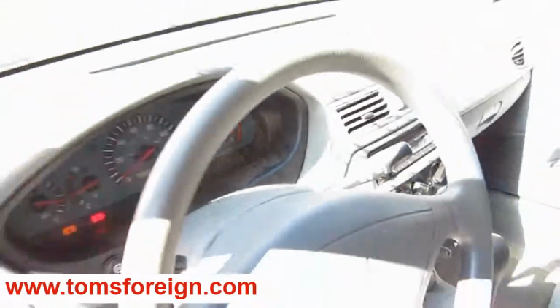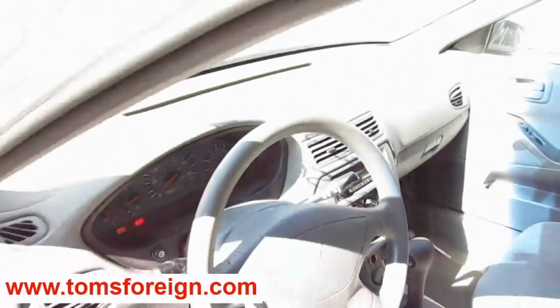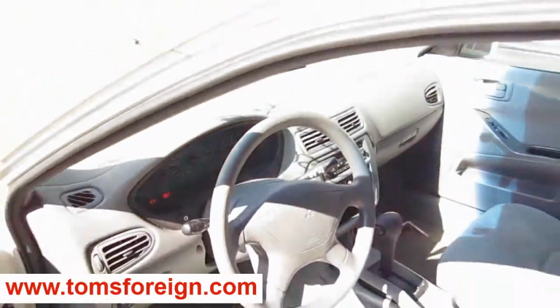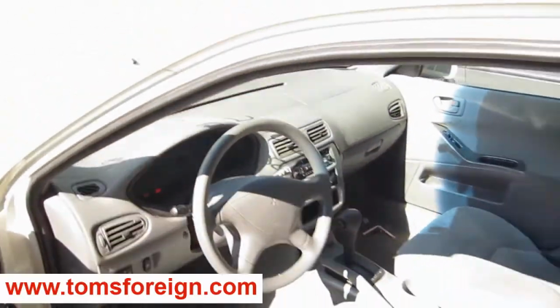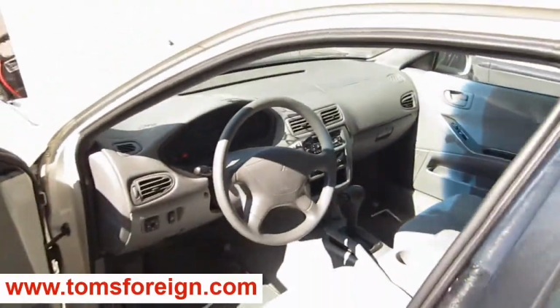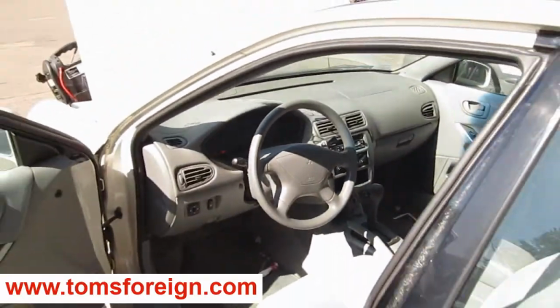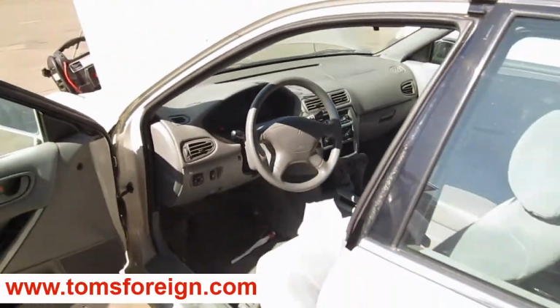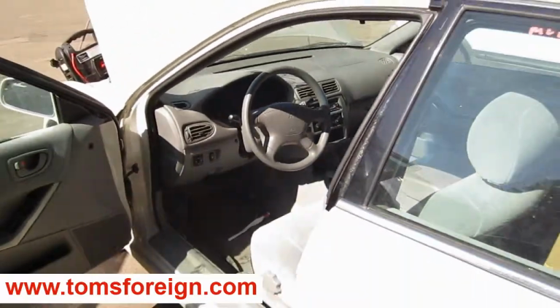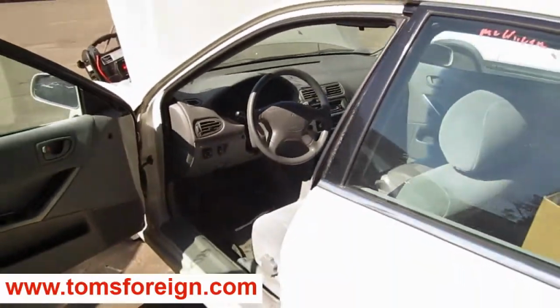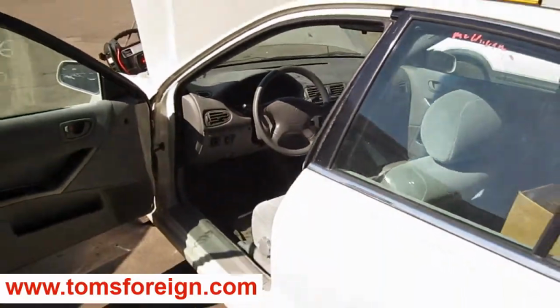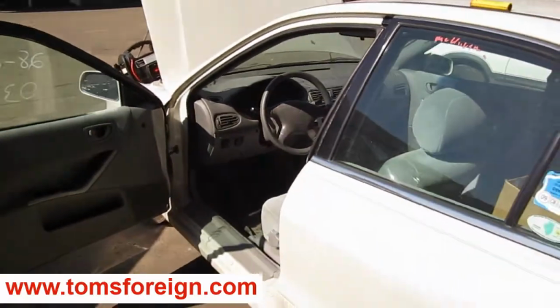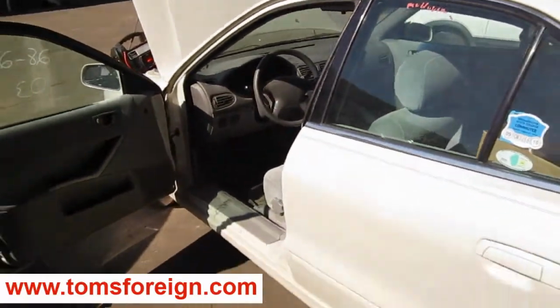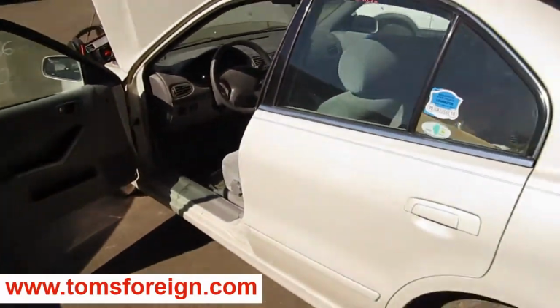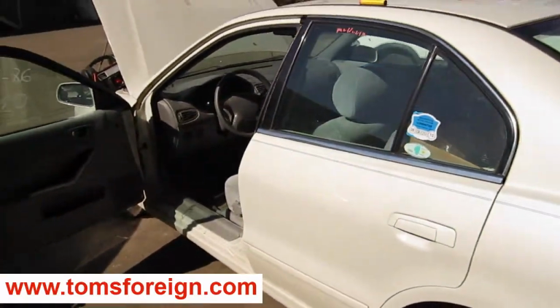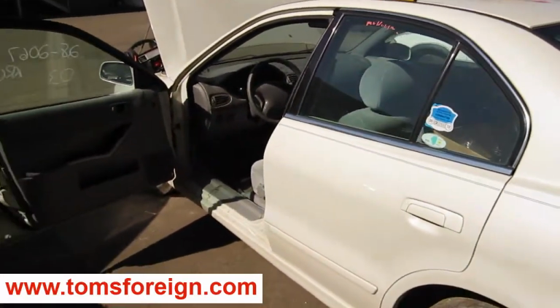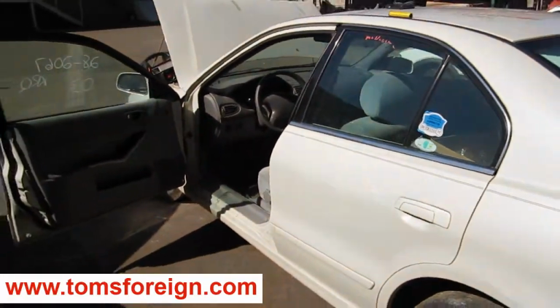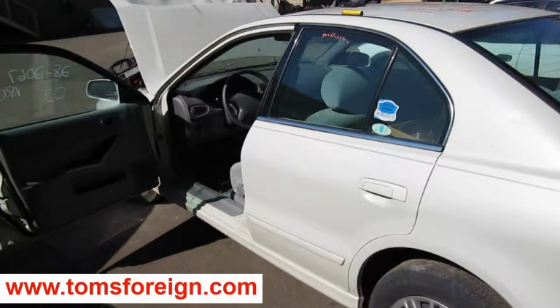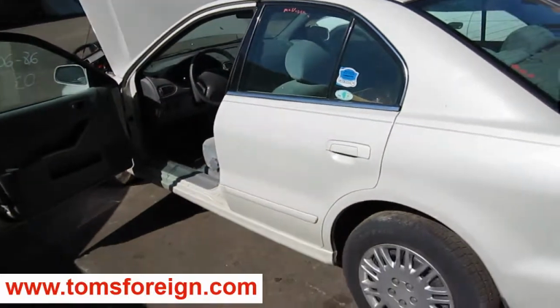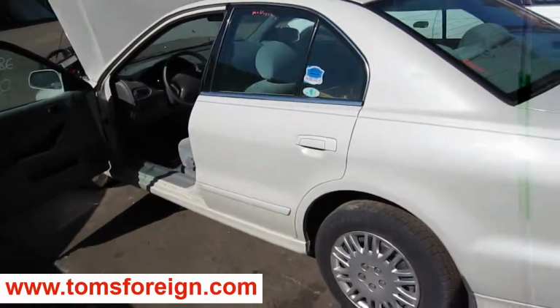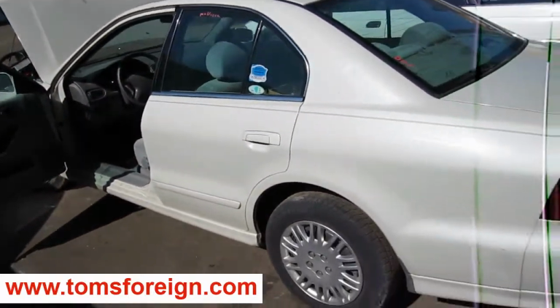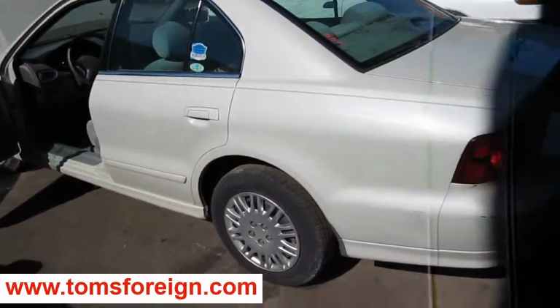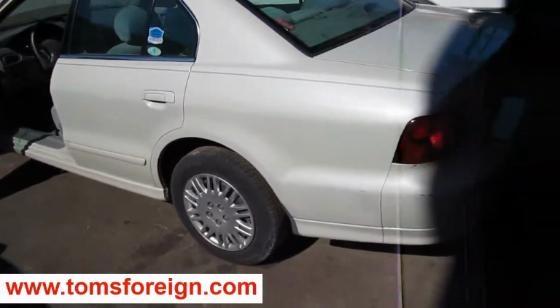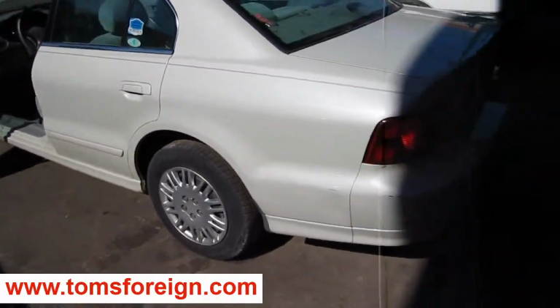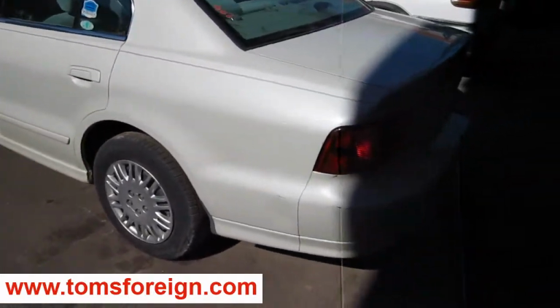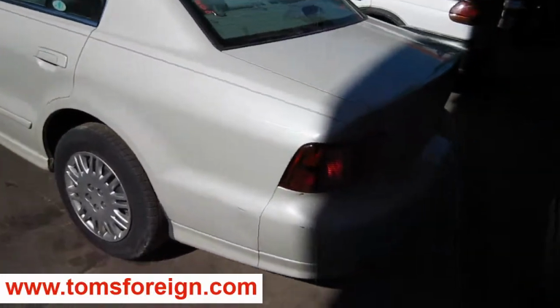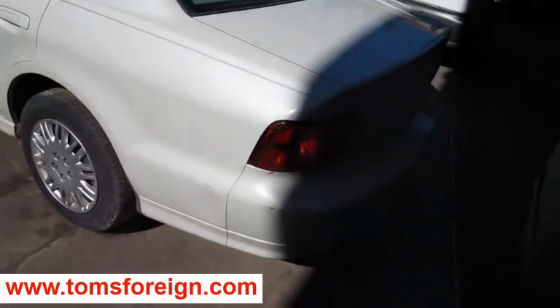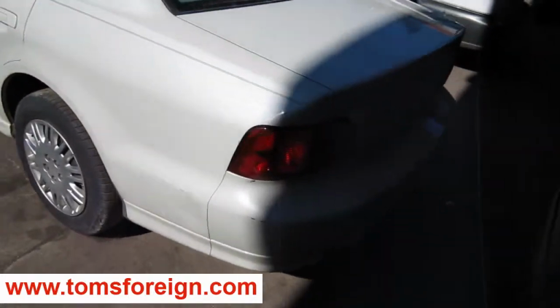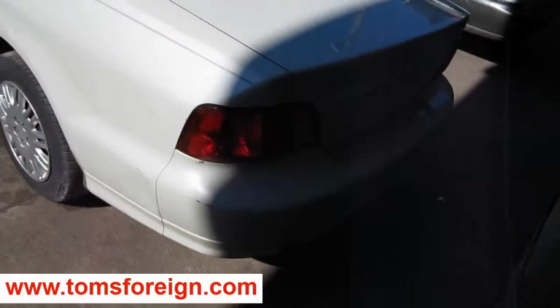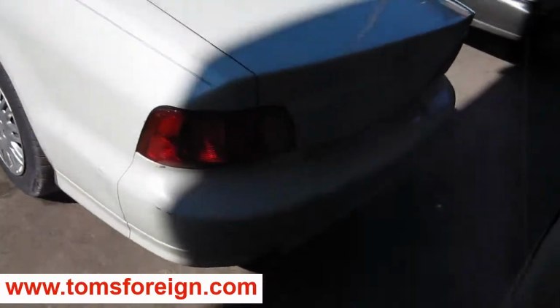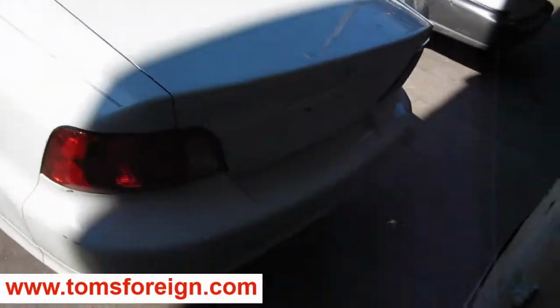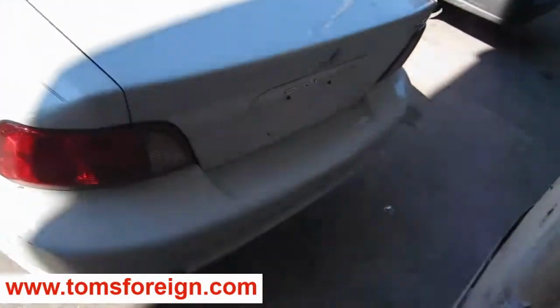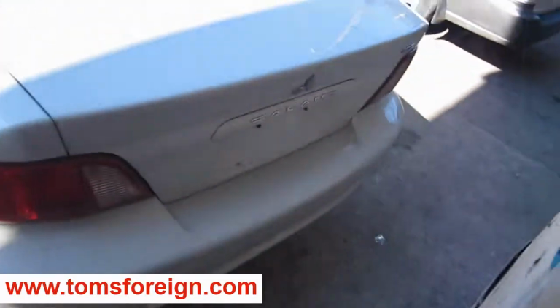We had purchased this vehicle locally through one of our auctions due to the front-end collision. The vehicle still has several good body parts and has an excellent drivetrain as well.